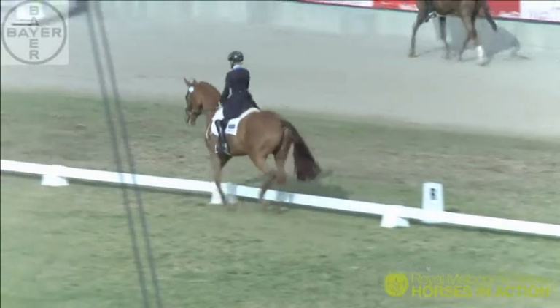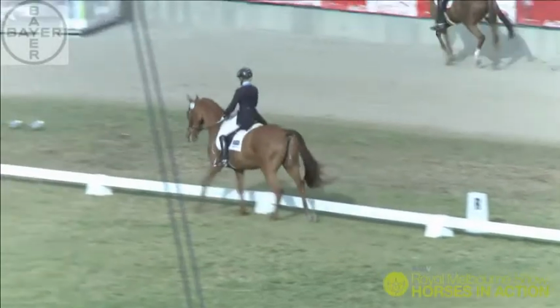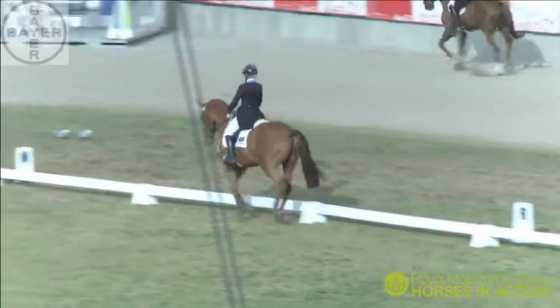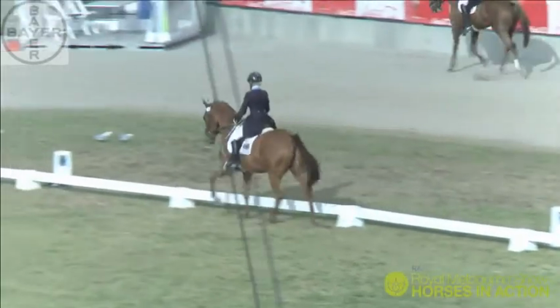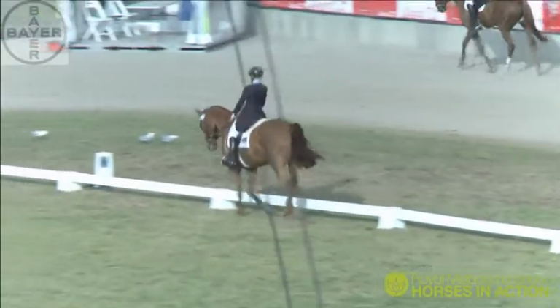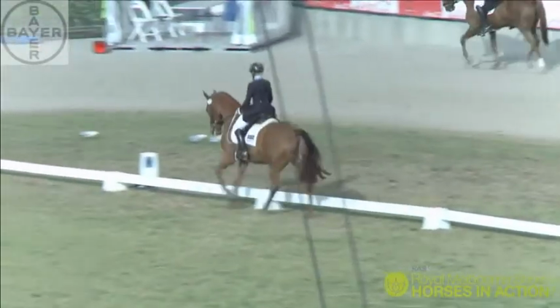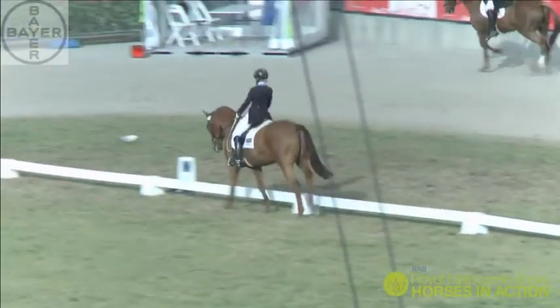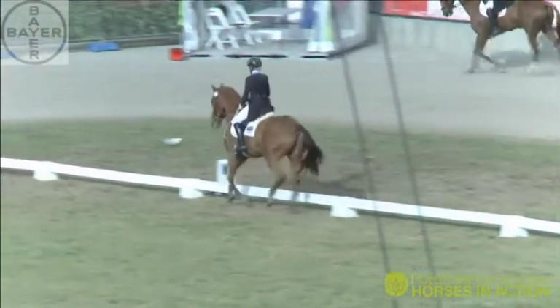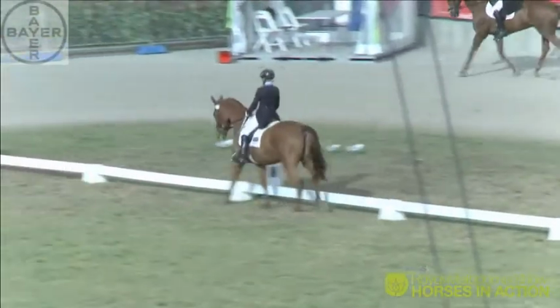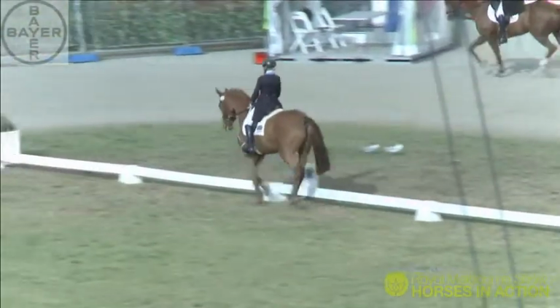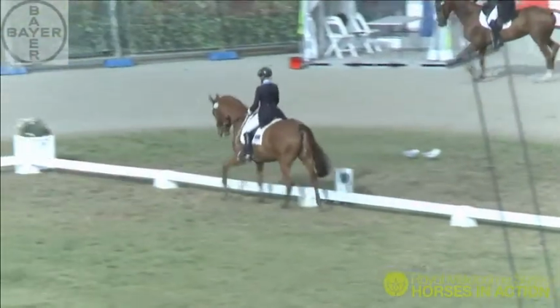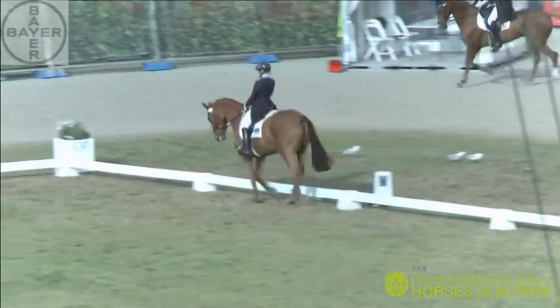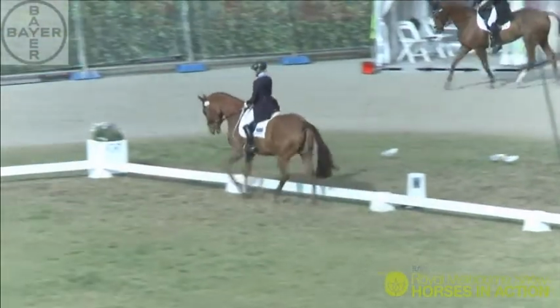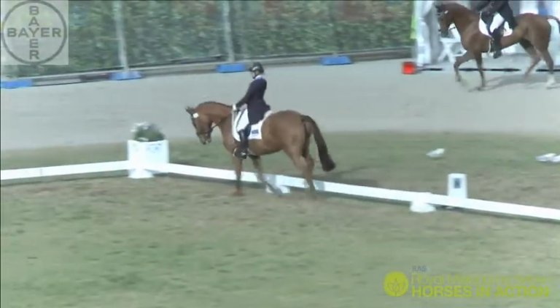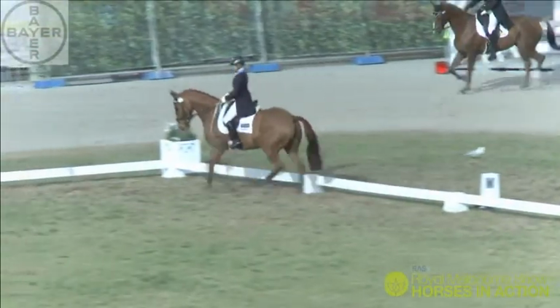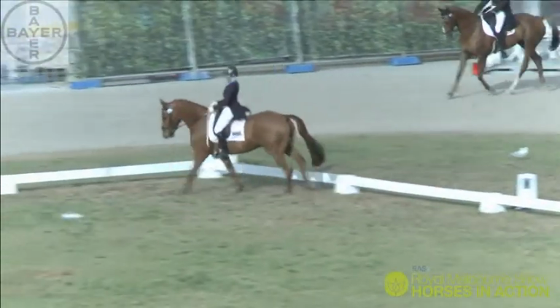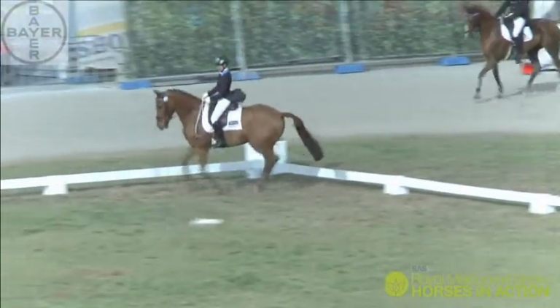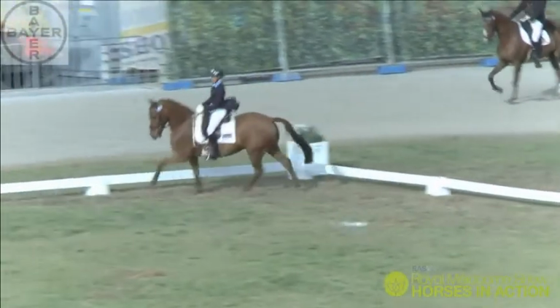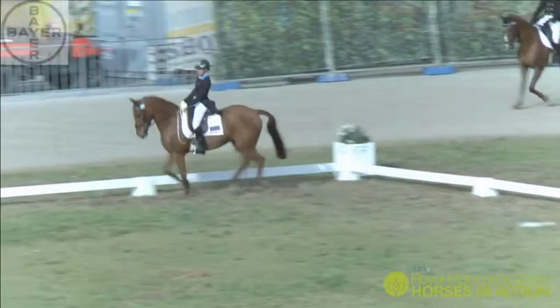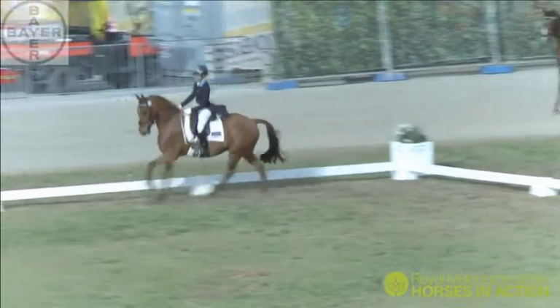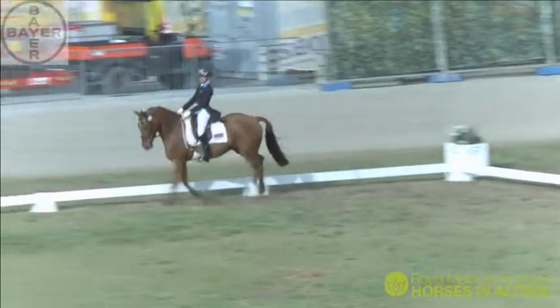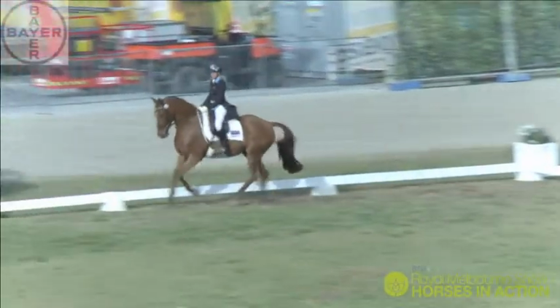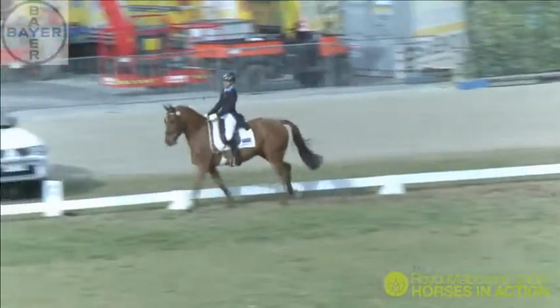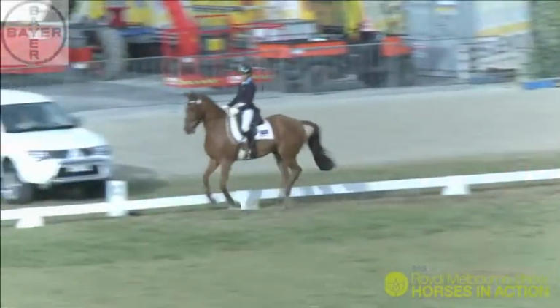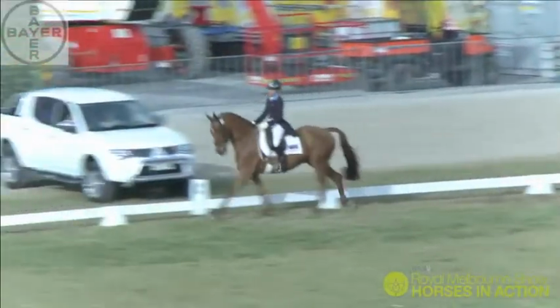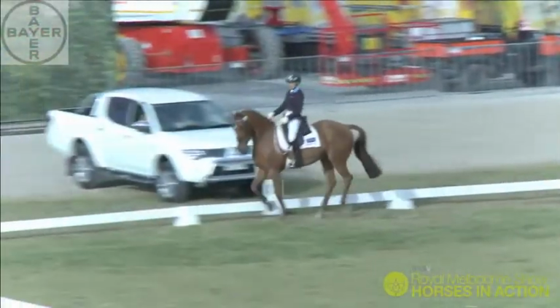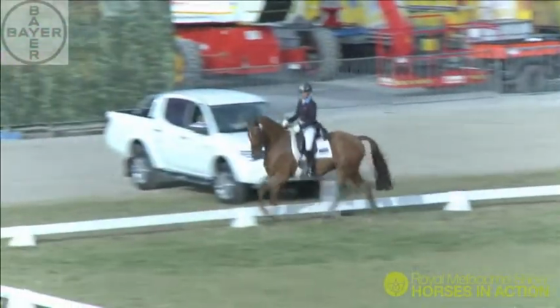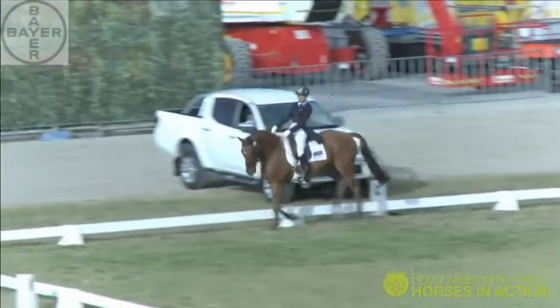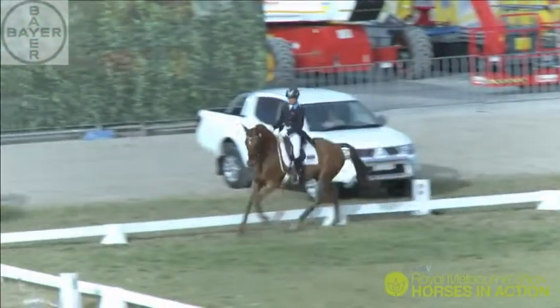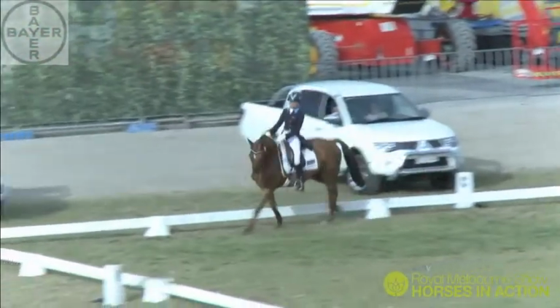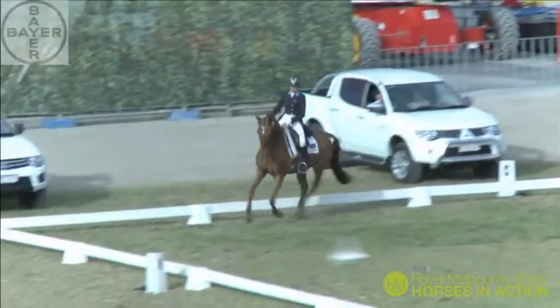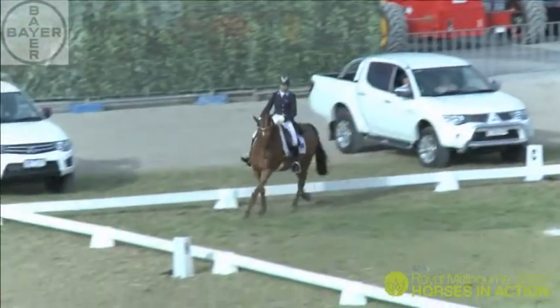Lovely strike off into canter for Amanda. So far, Willy's keeping his little spooky hat neatly on and he's doing a beautiful job.